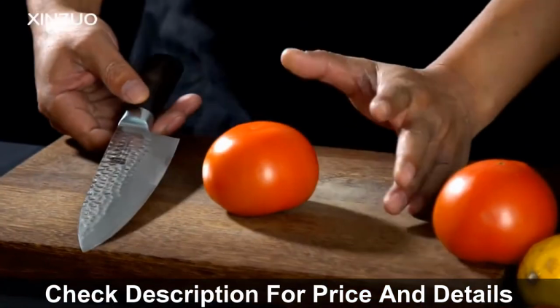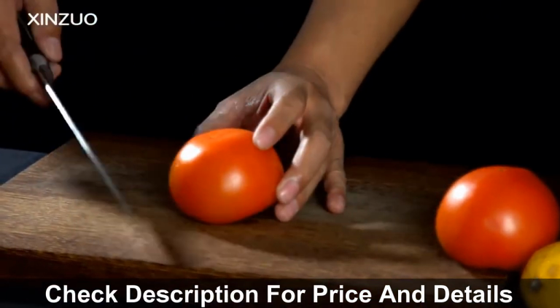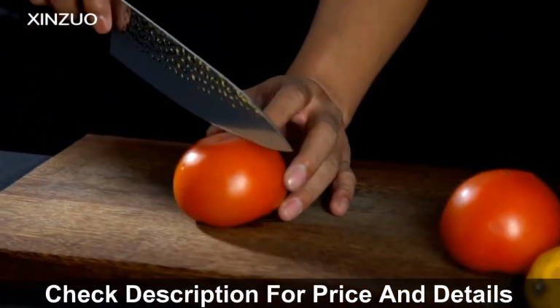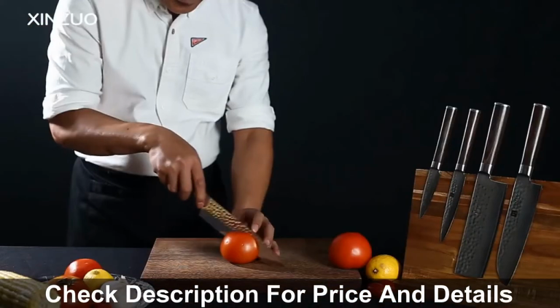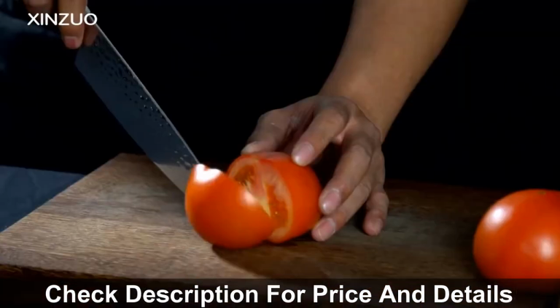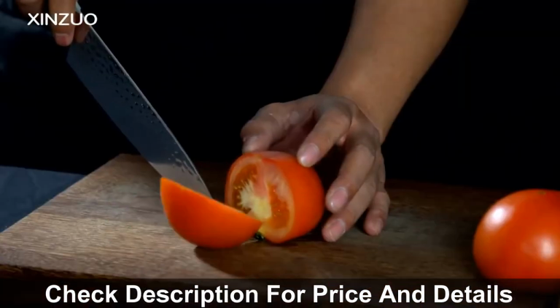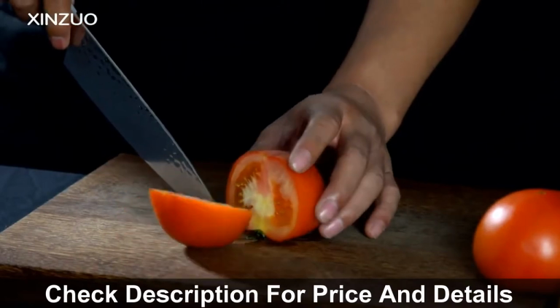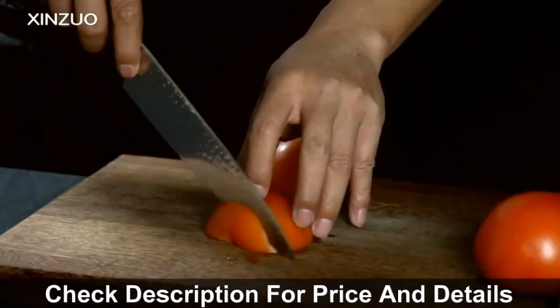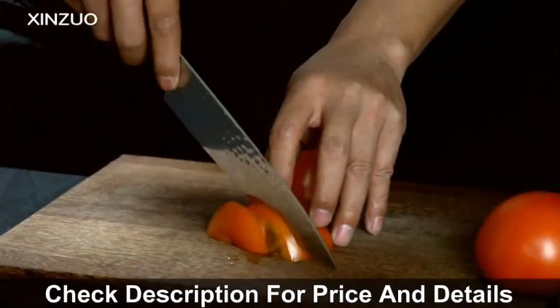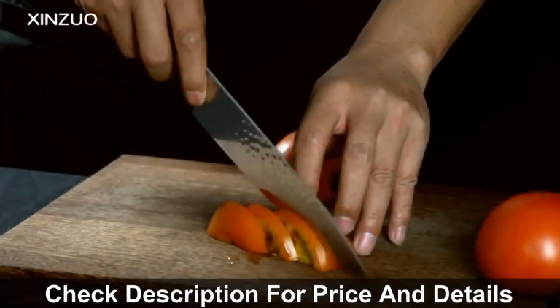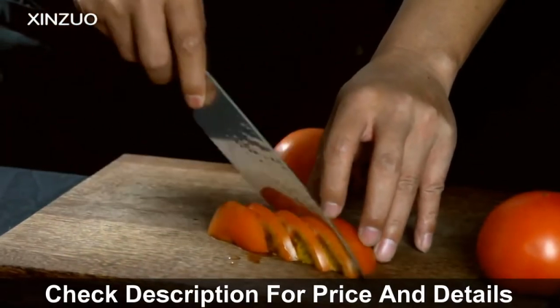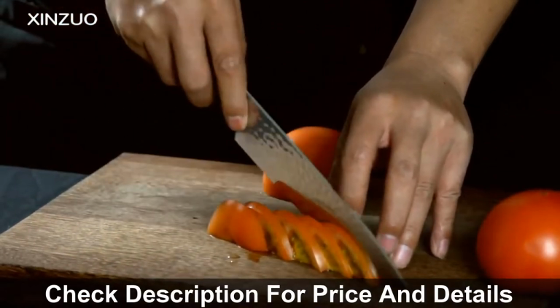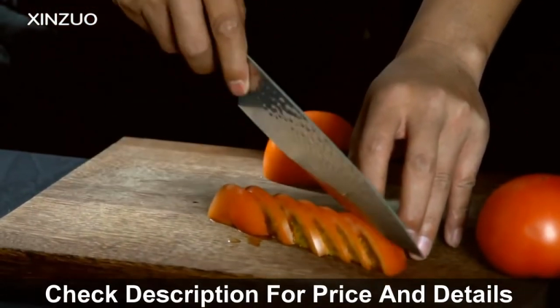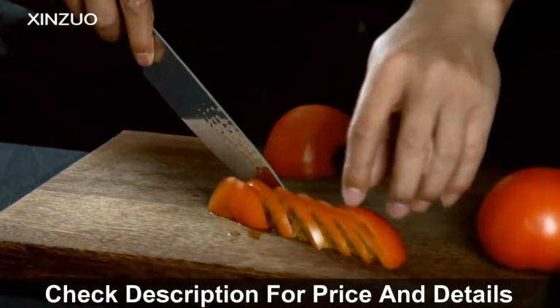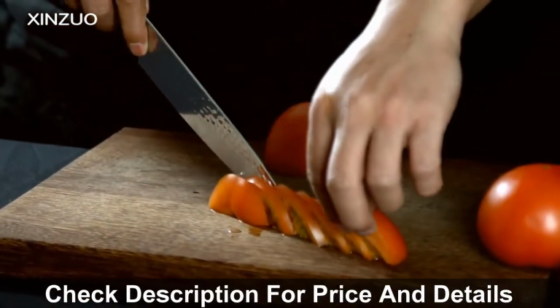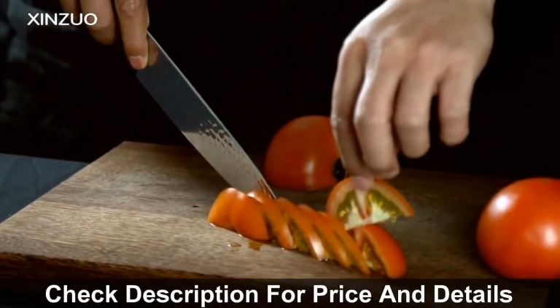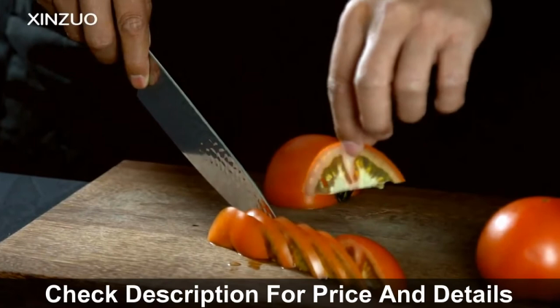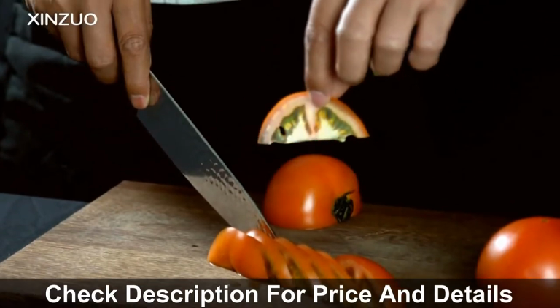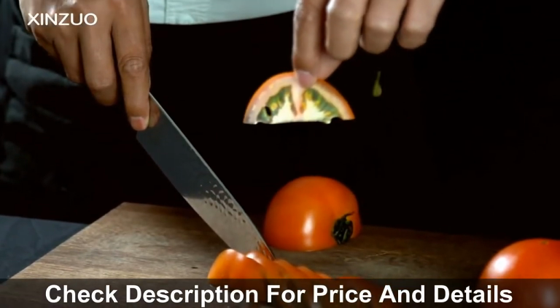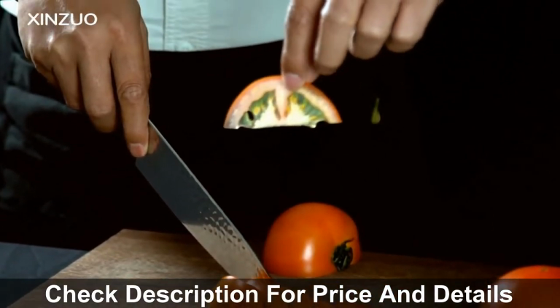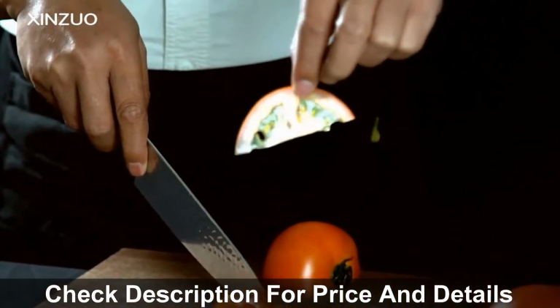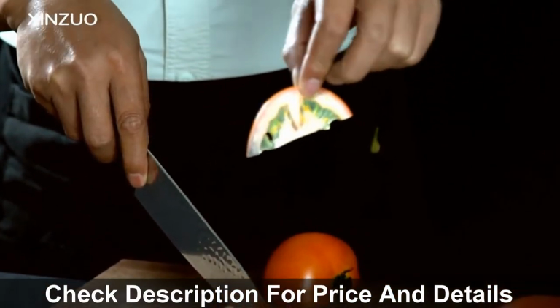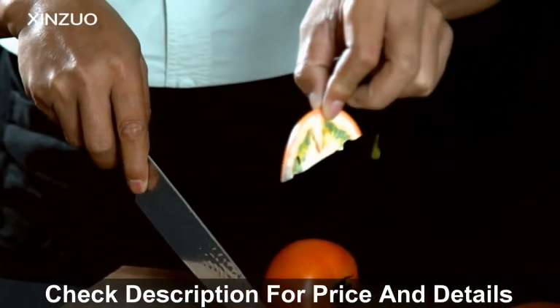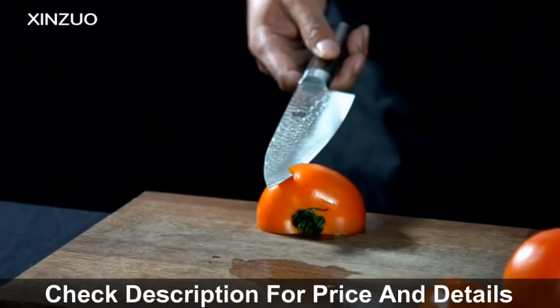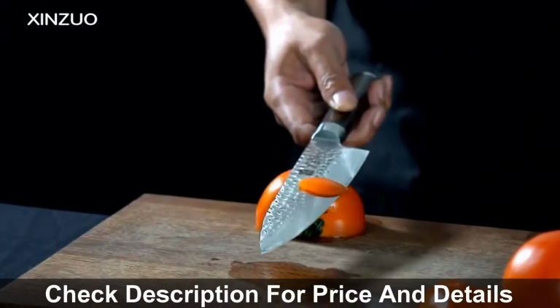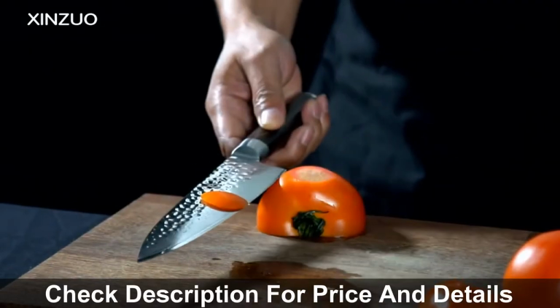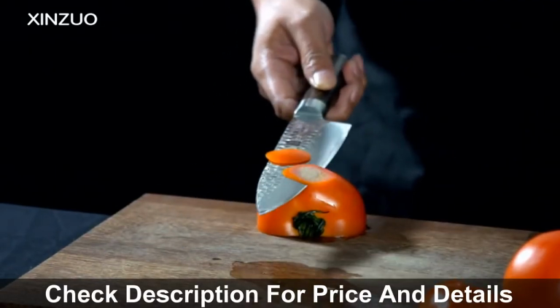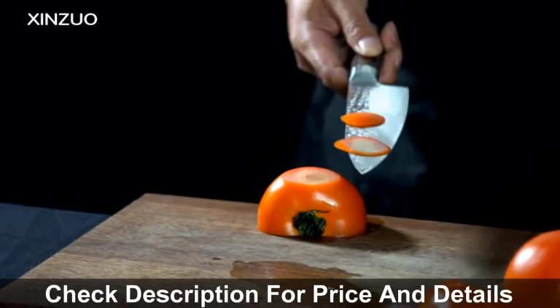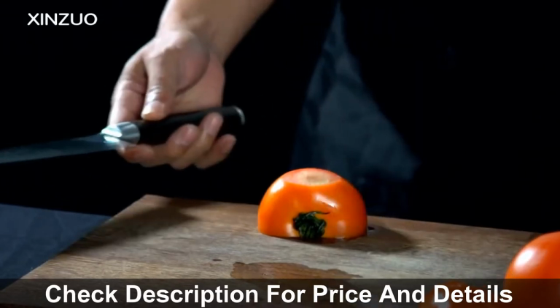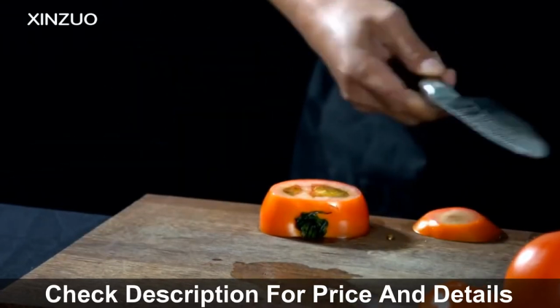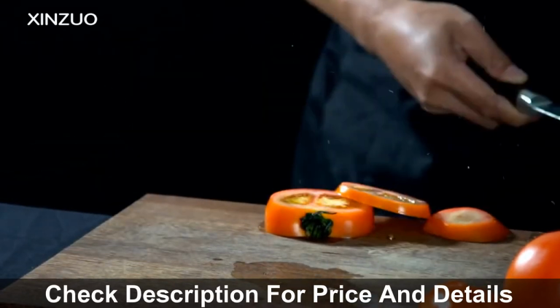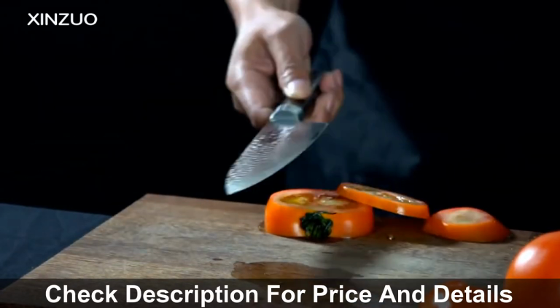Many people have already bought this kitchen knife and their reviews show that the knife is really excellent. This knife is made of high-quality stainless steel and is eco-friendly. Its handle is made of exquisite rosewood with optical lens processing.